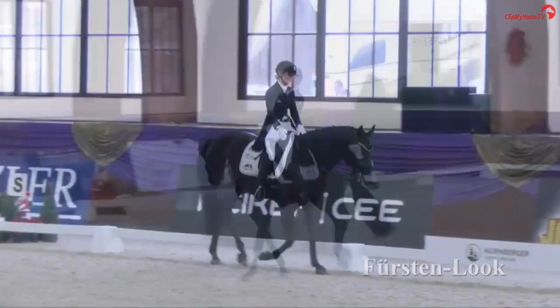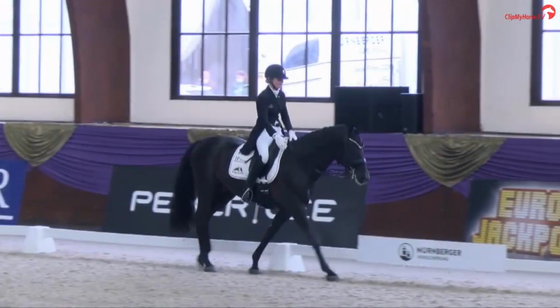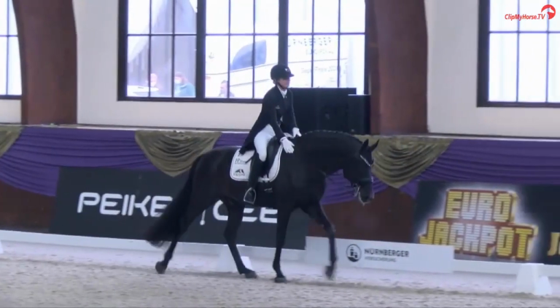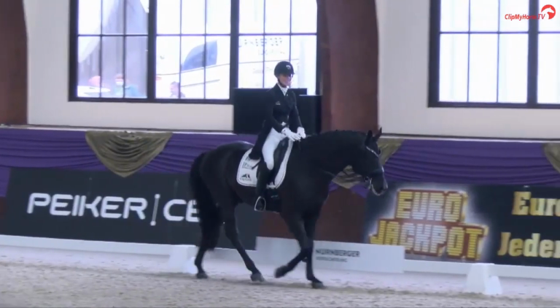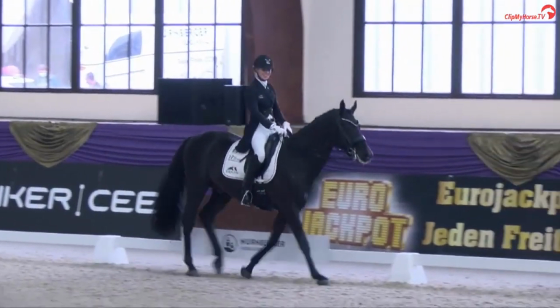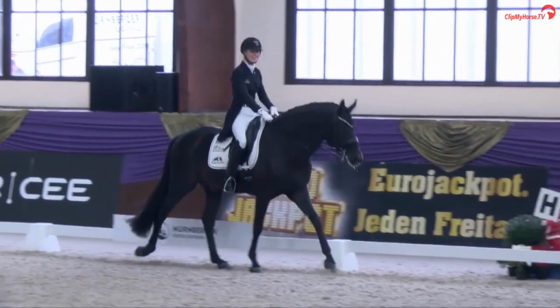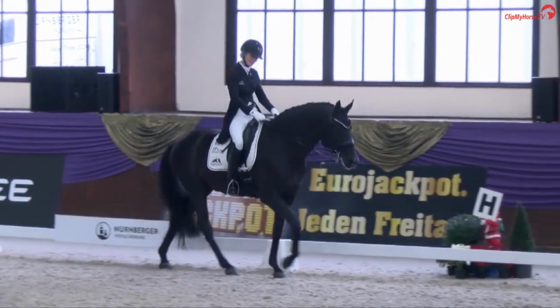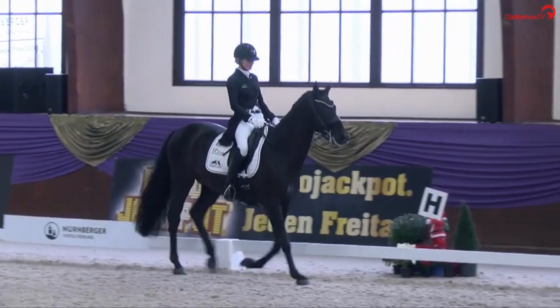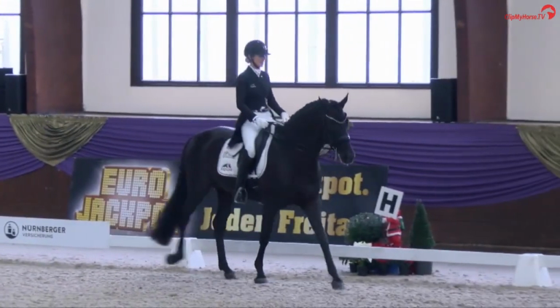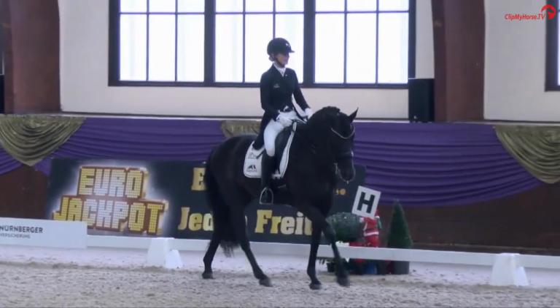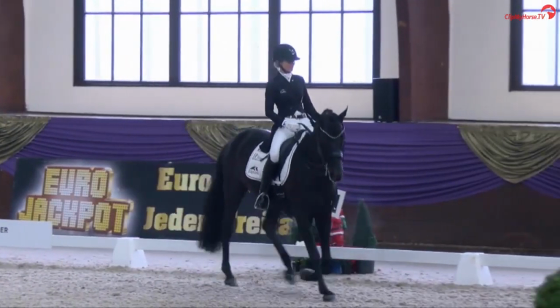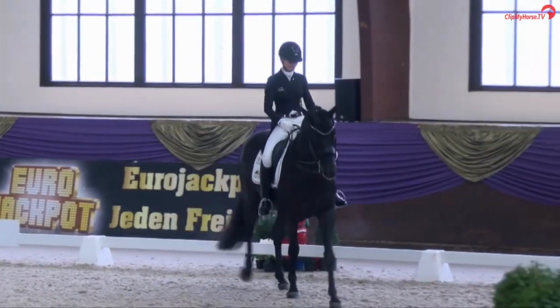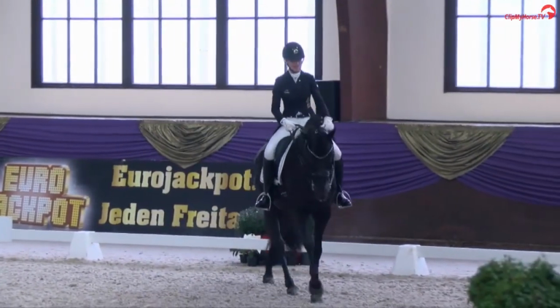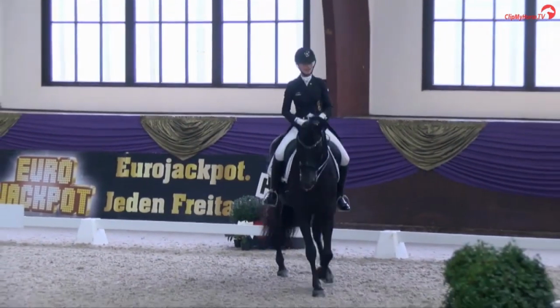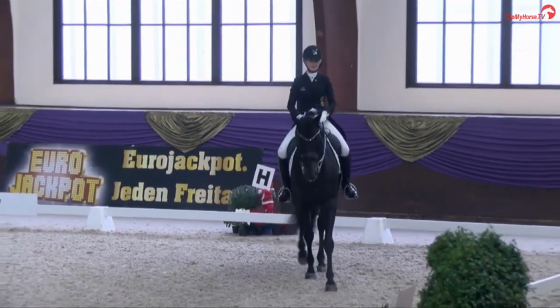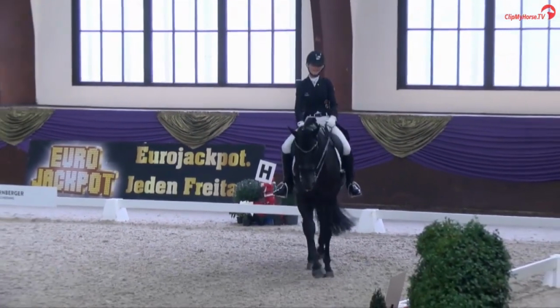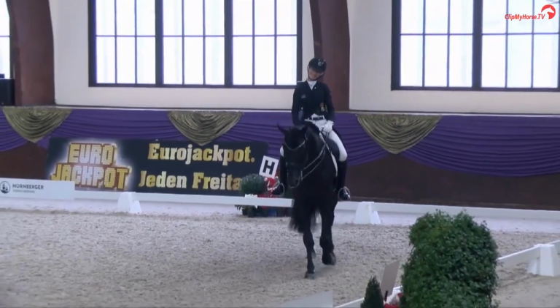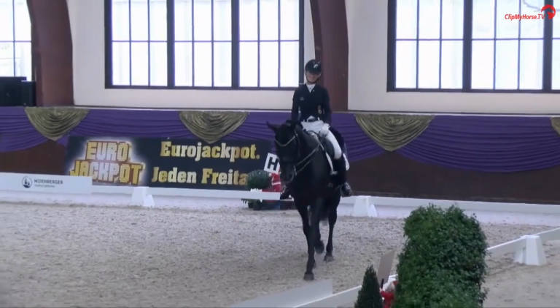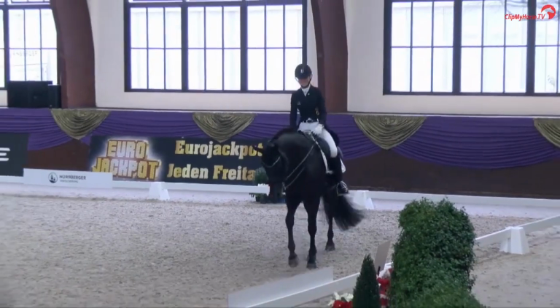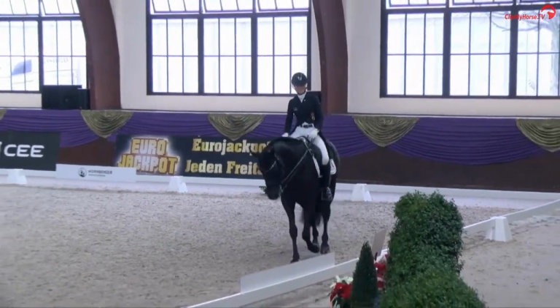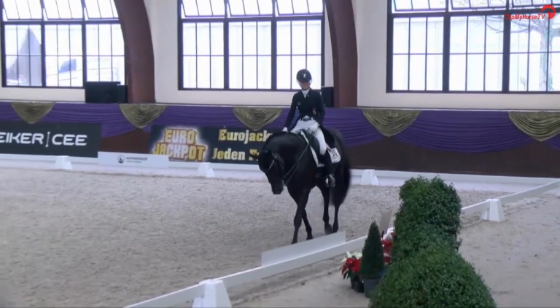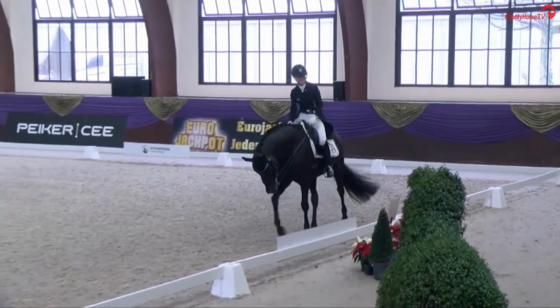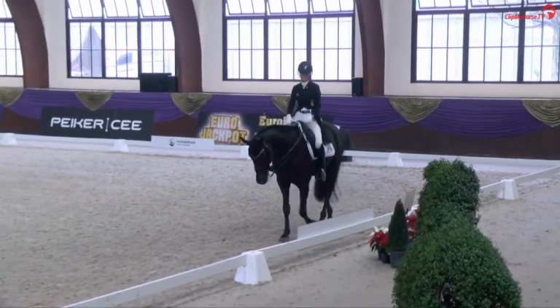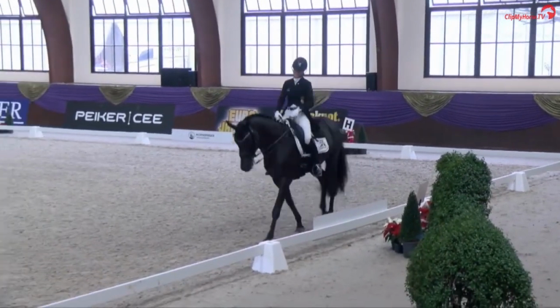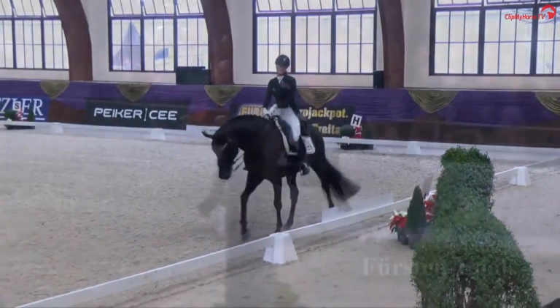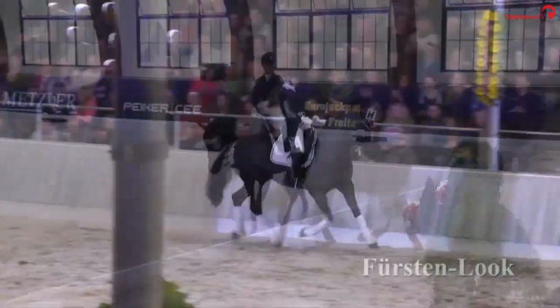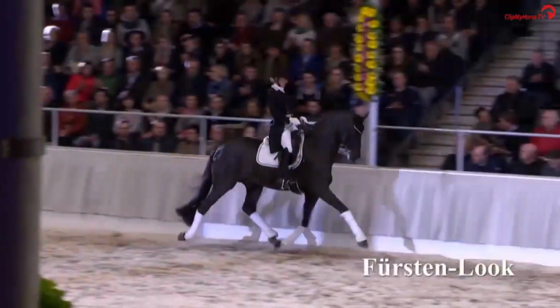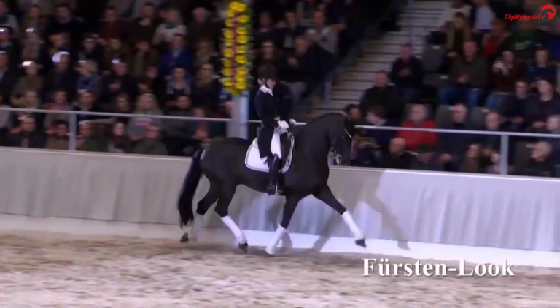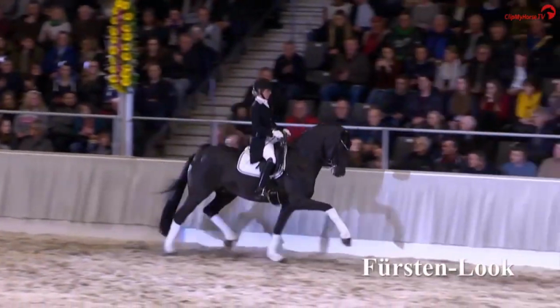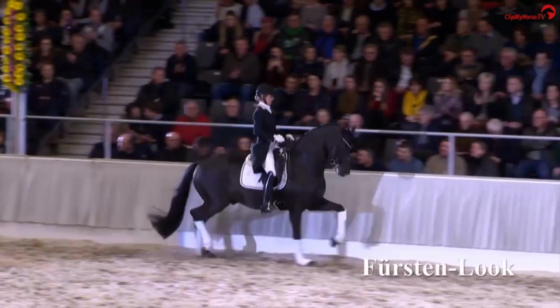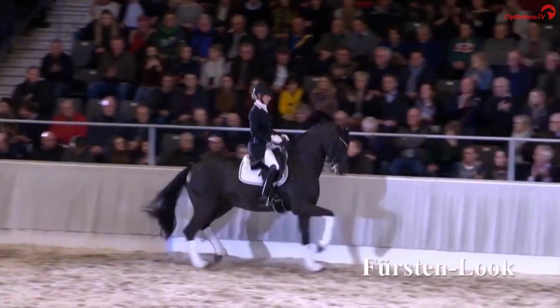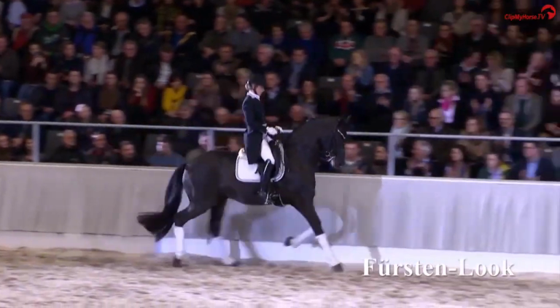The first round ended with a score of 75.68%, placing third with Isabel Frese in the Nürnberger Burgpokal final.